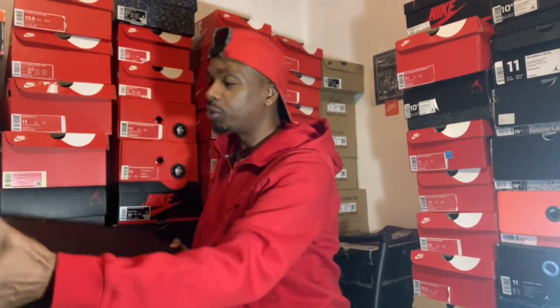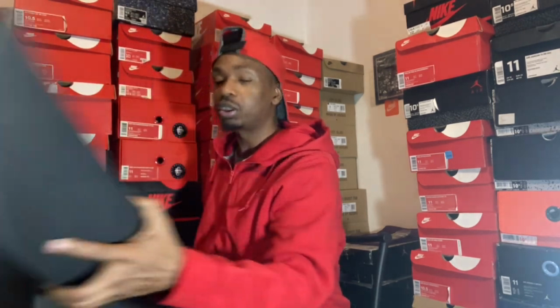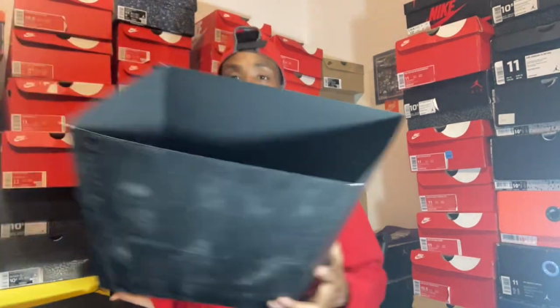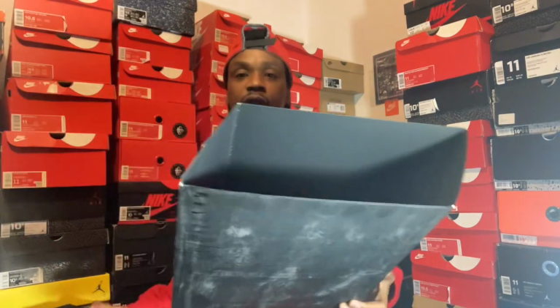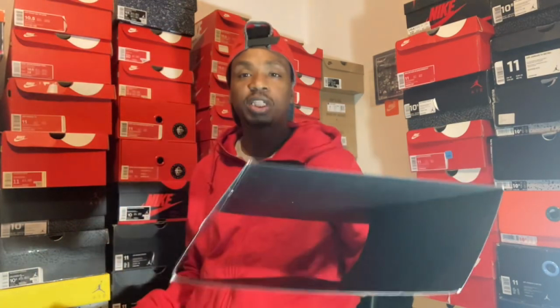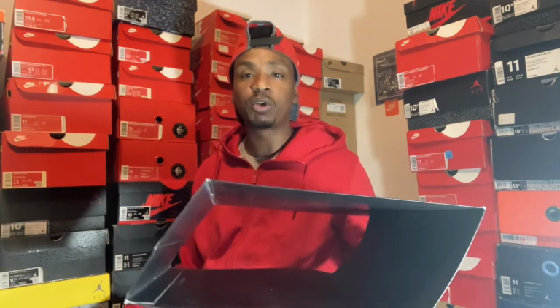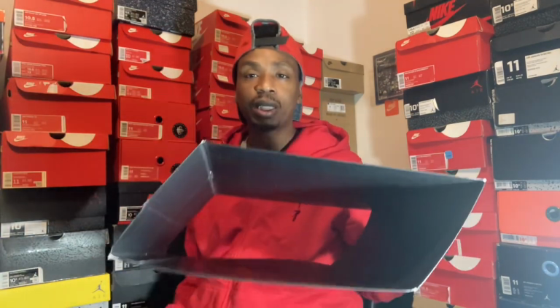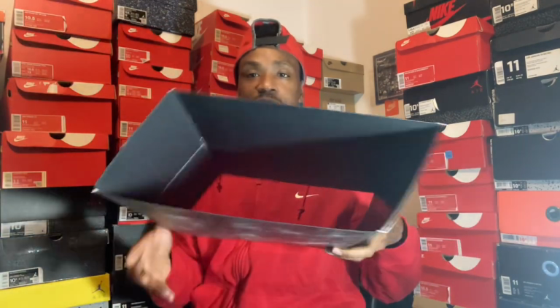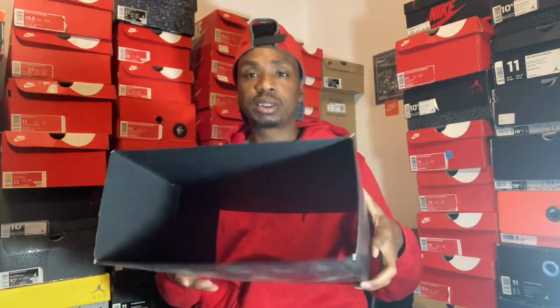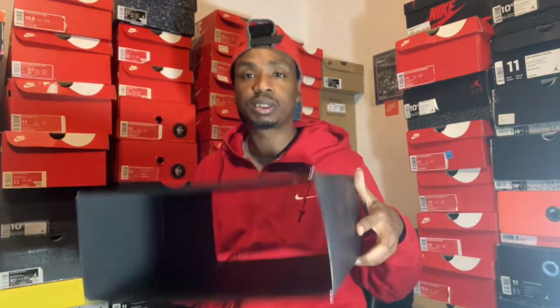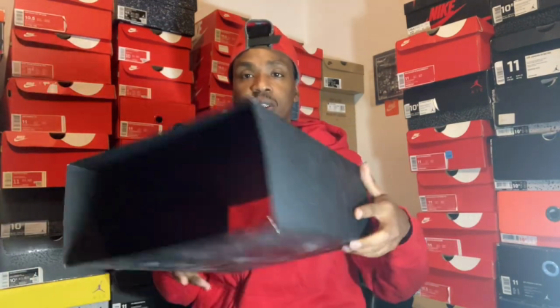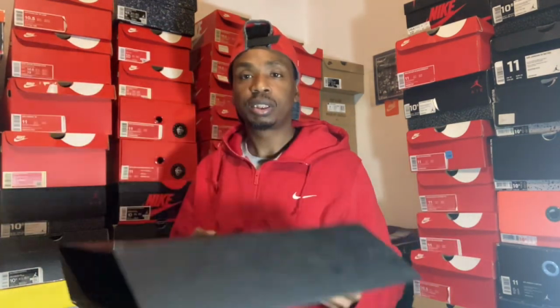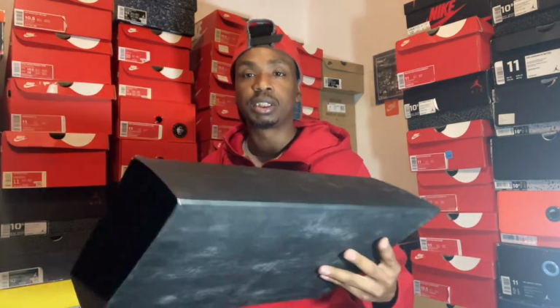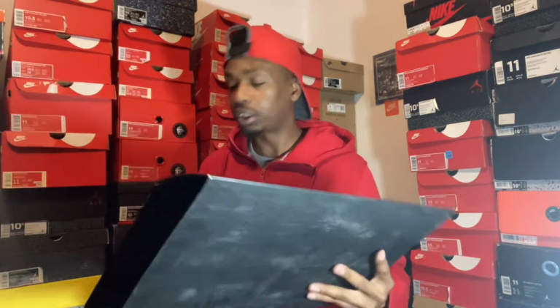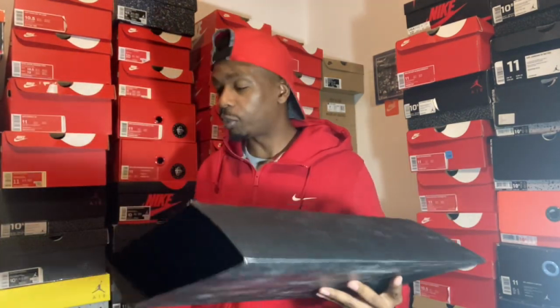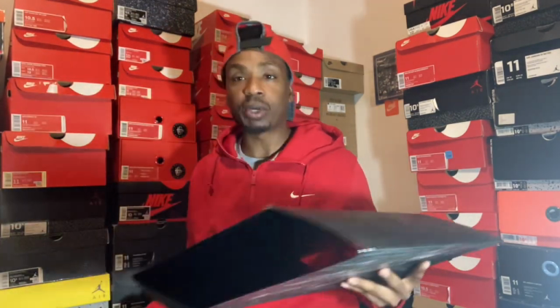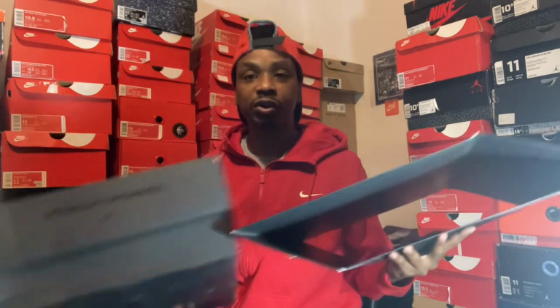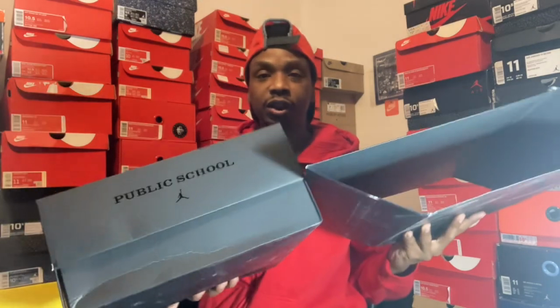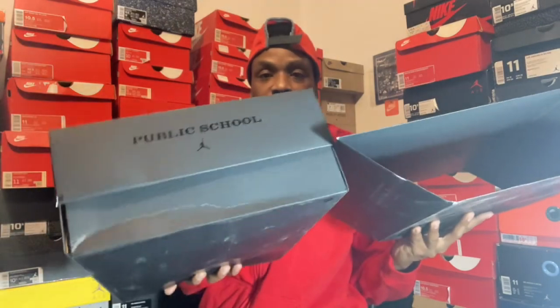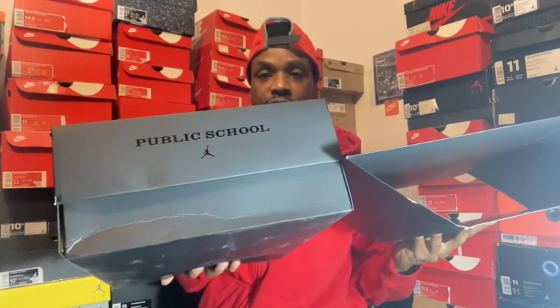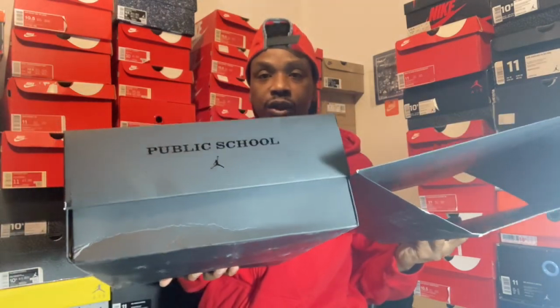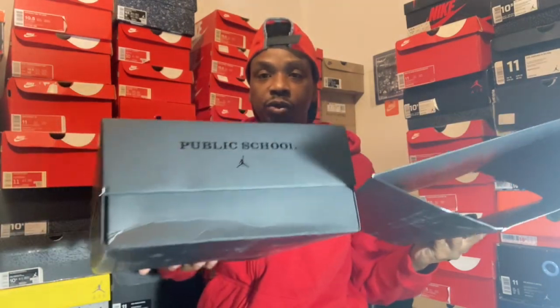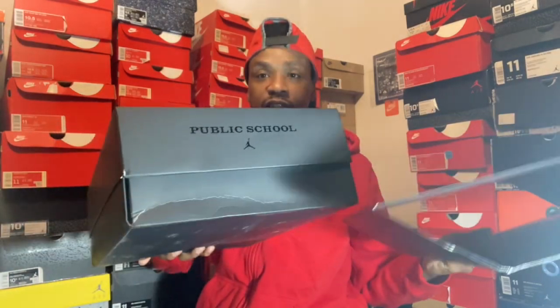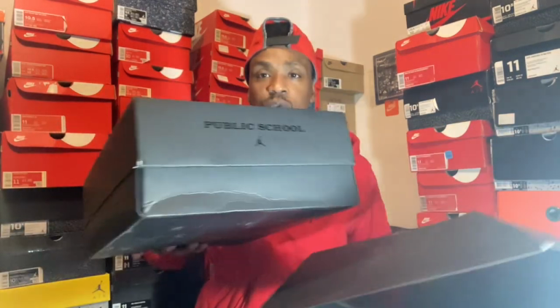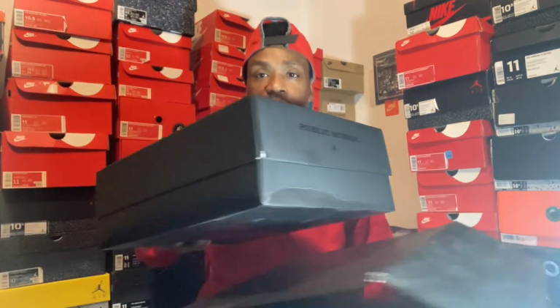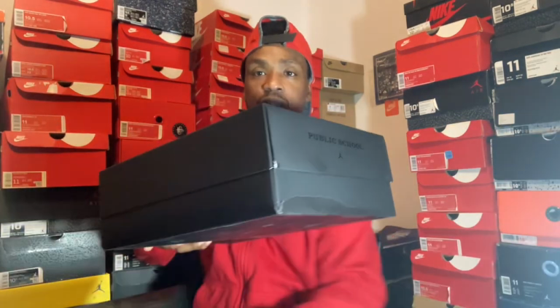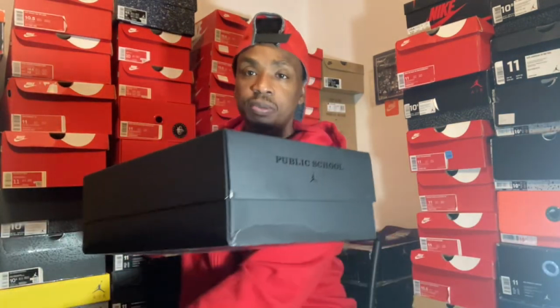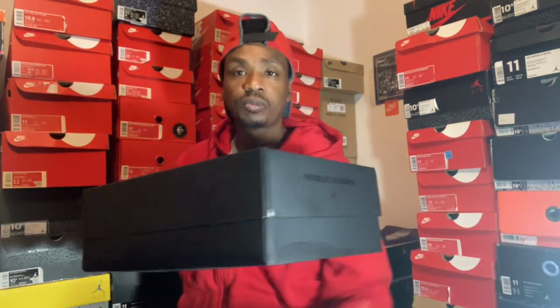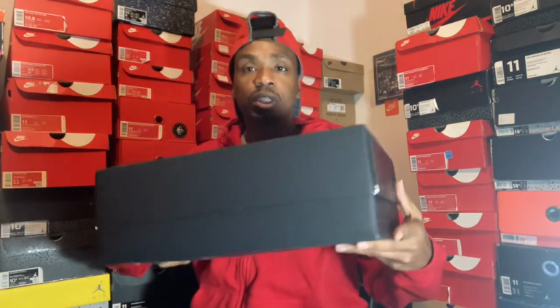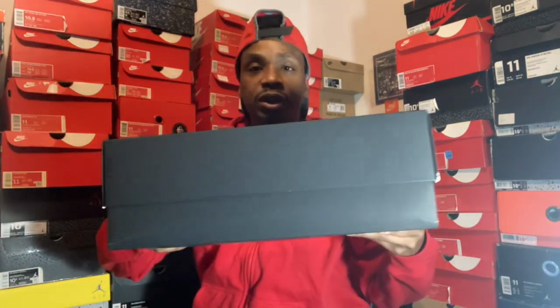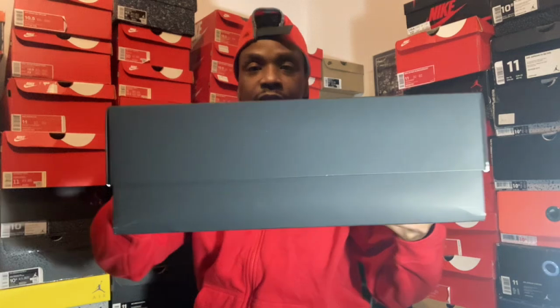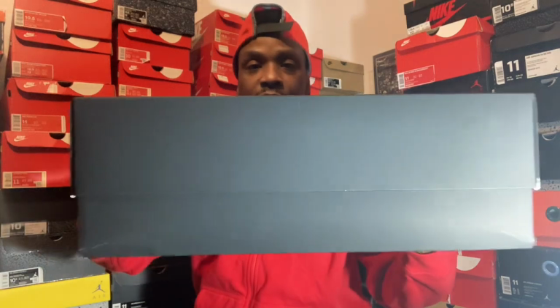It comes with a sleeve on the box. This is the sleeve that comes over the box. As you've seen, I just showed you guys — this is the side of the box.